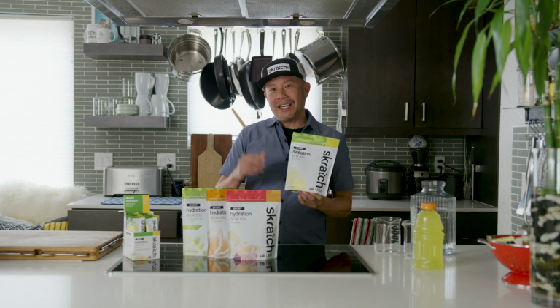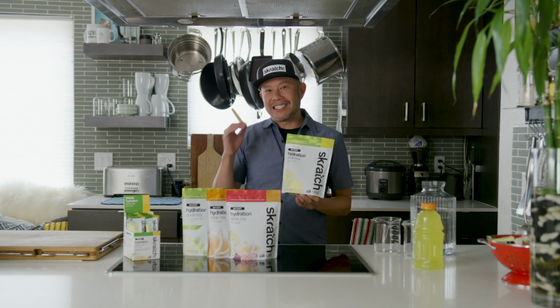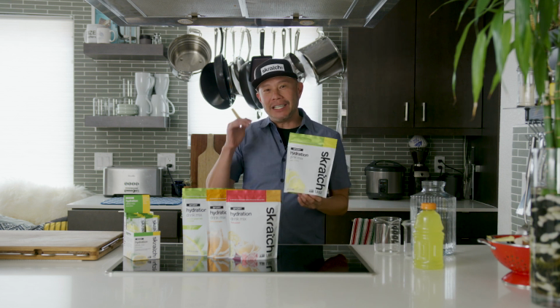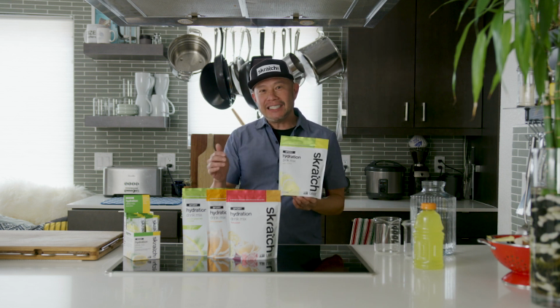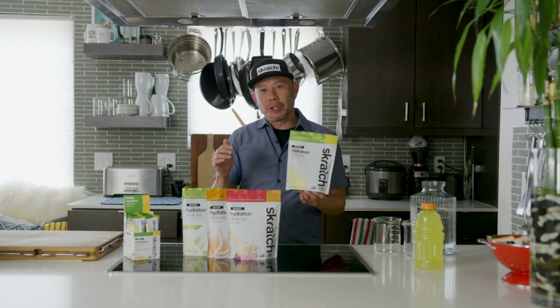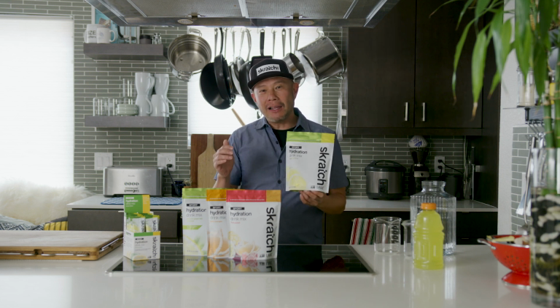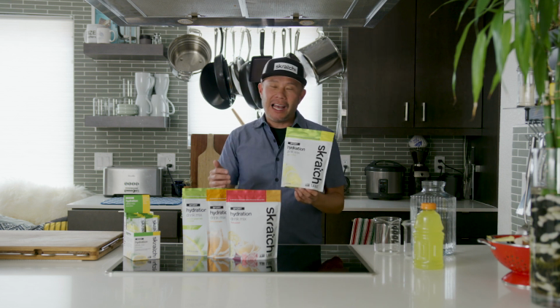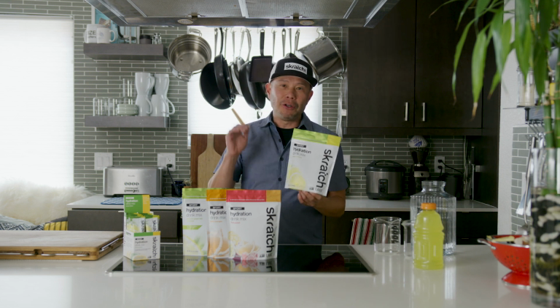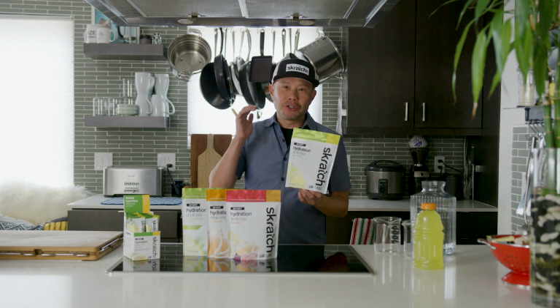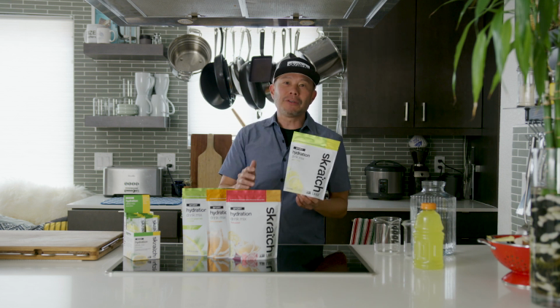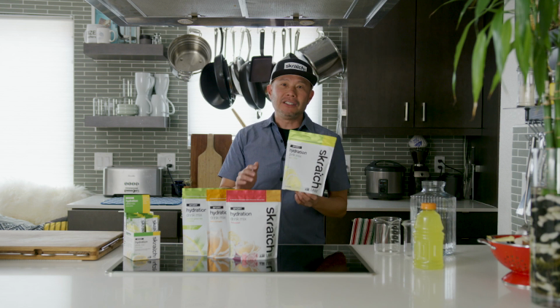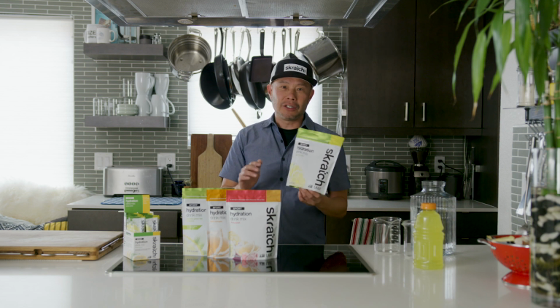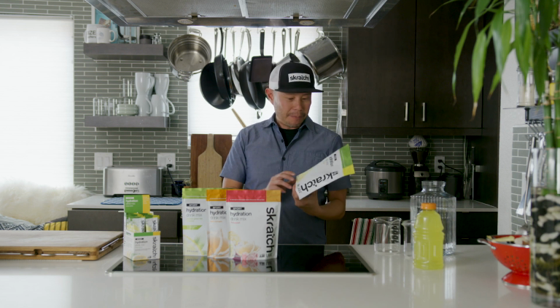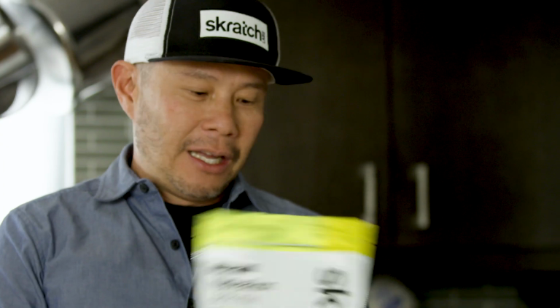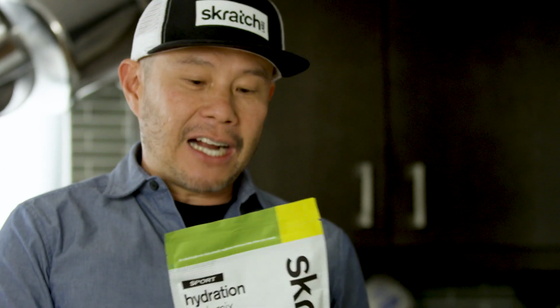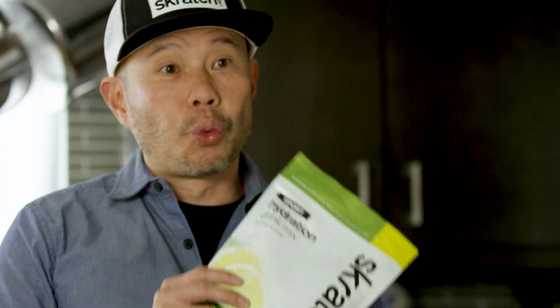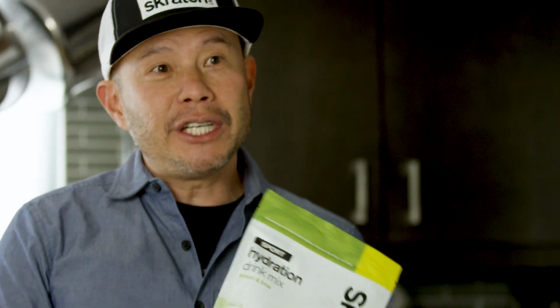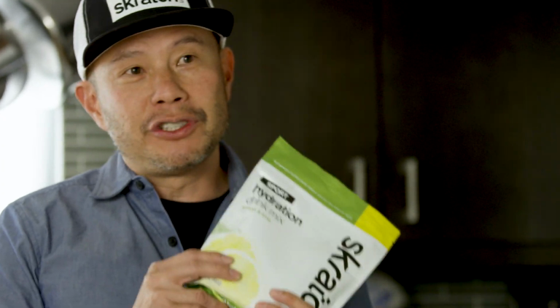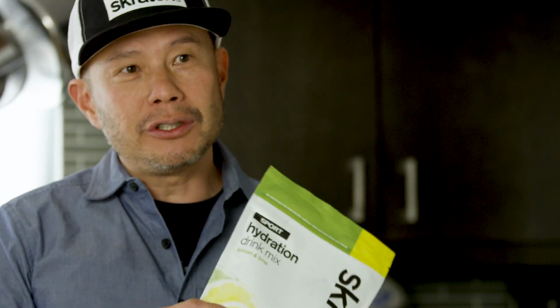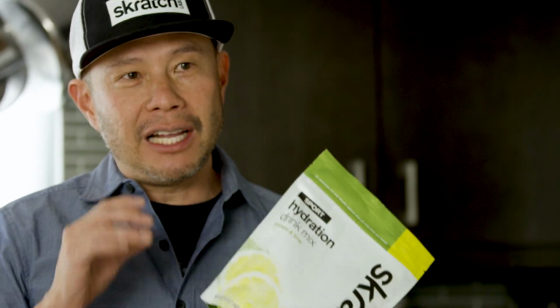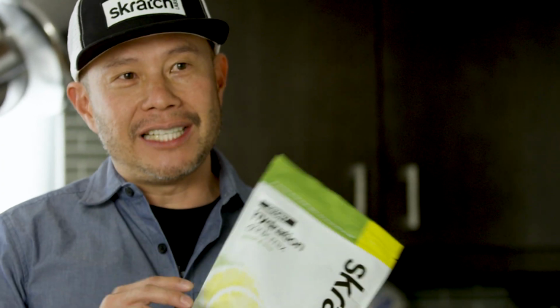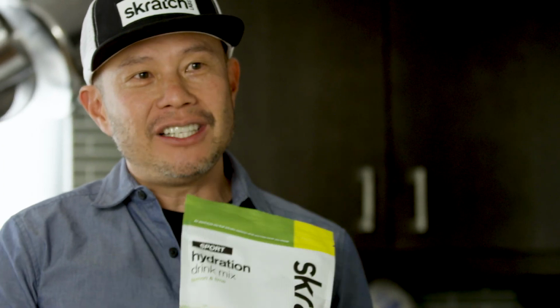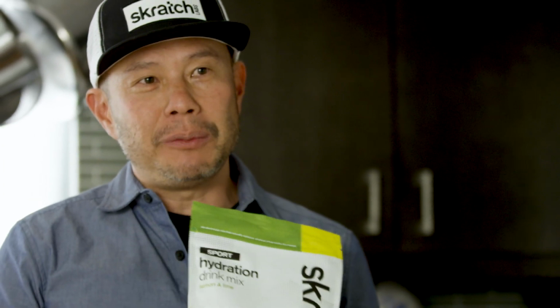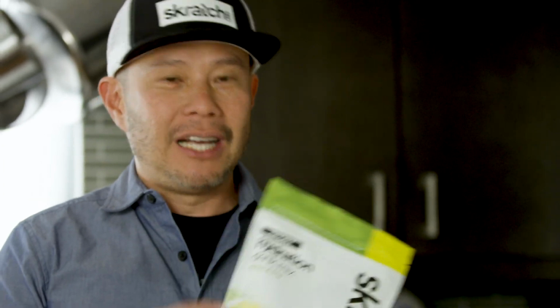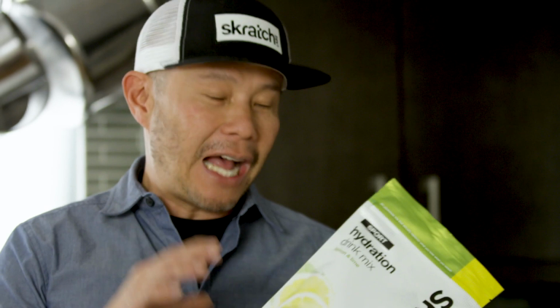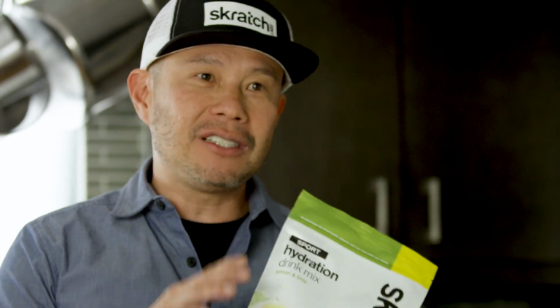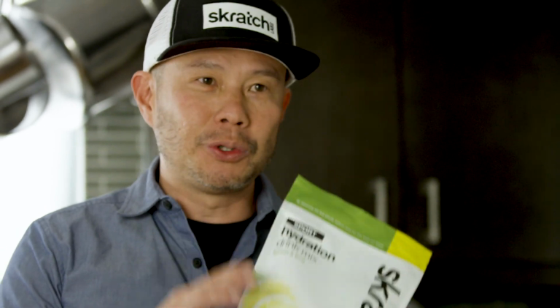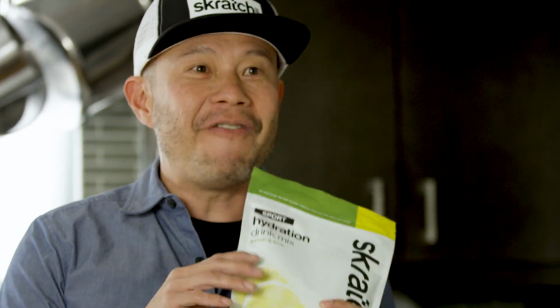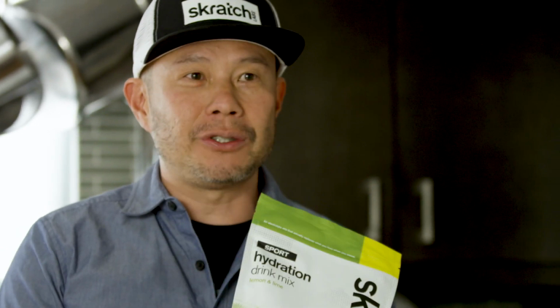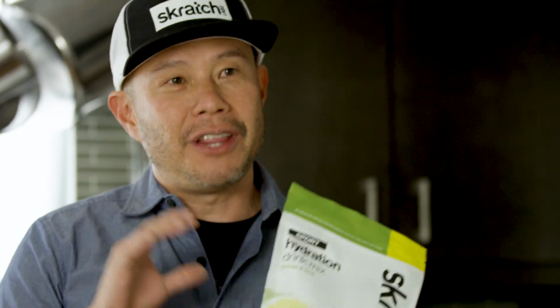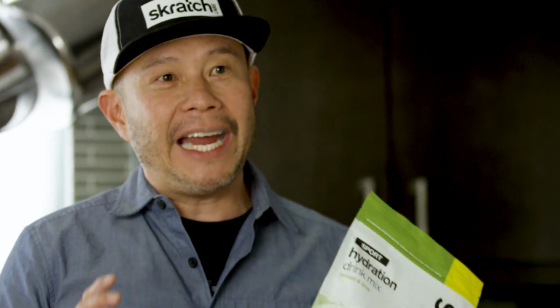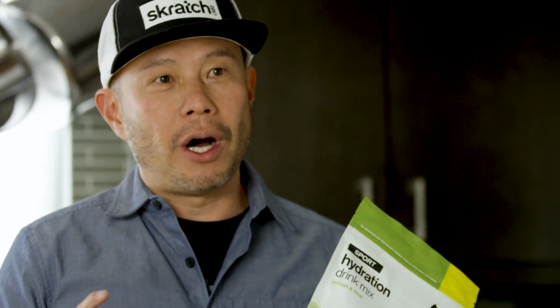It's designed to be easy on your palate and also super easy on your gut. In fact, the ratio of sugars and electrolytes in this drink mix allows this to absorb faster than plain water.